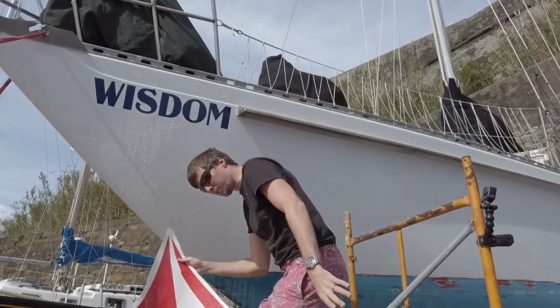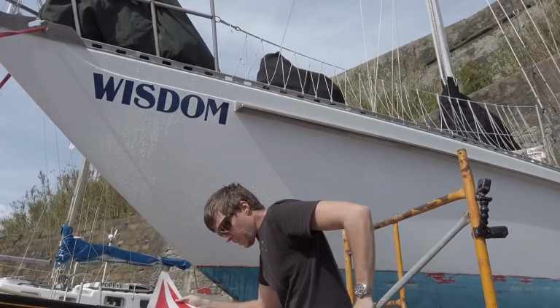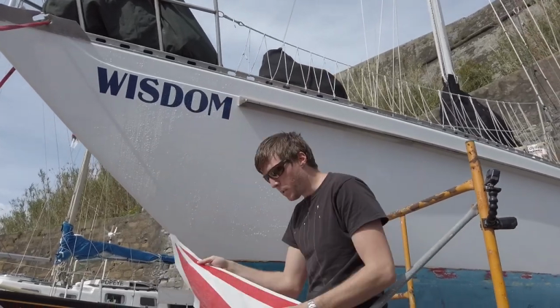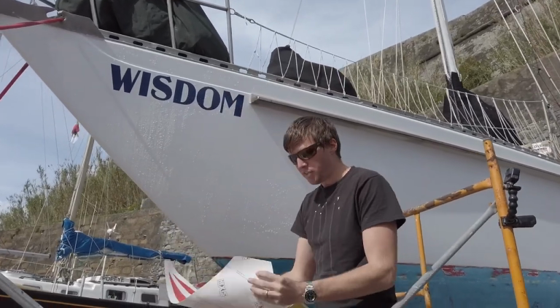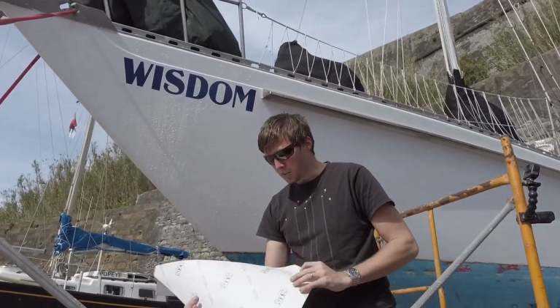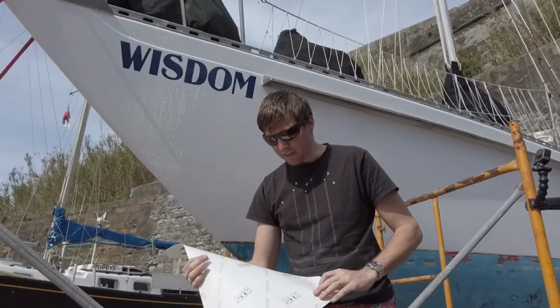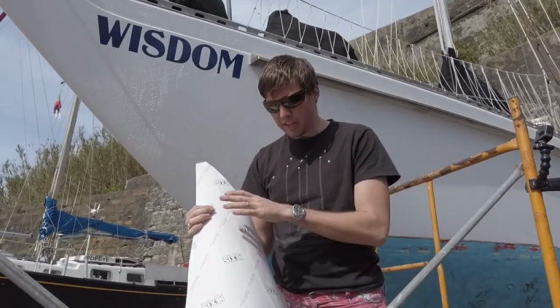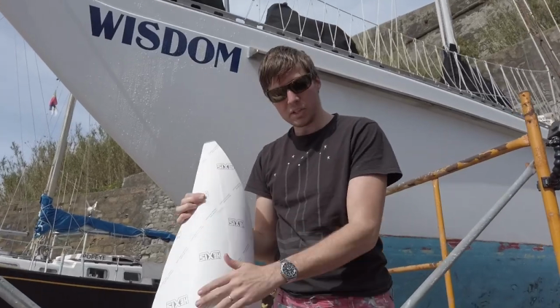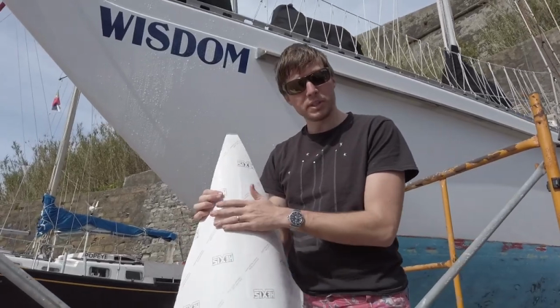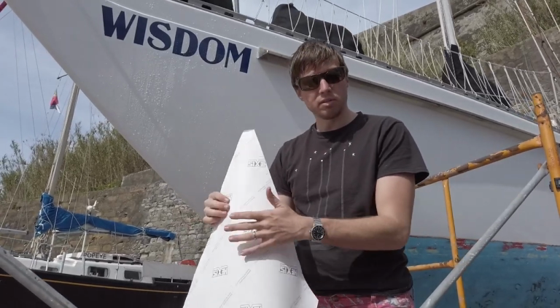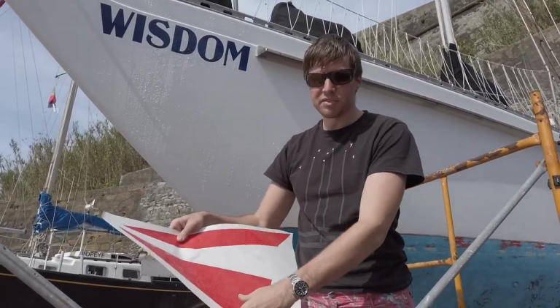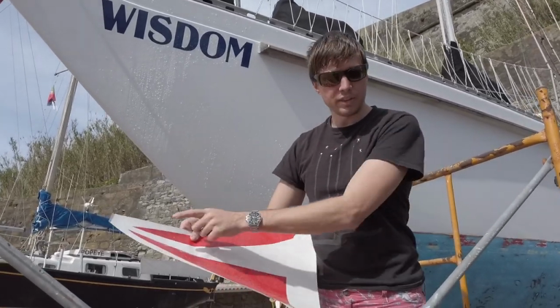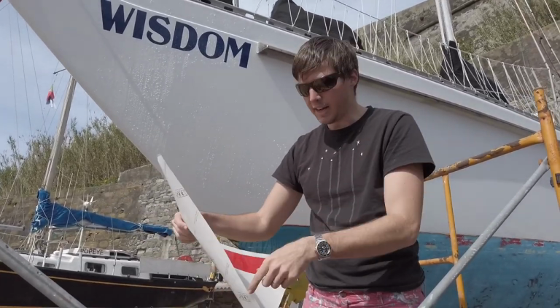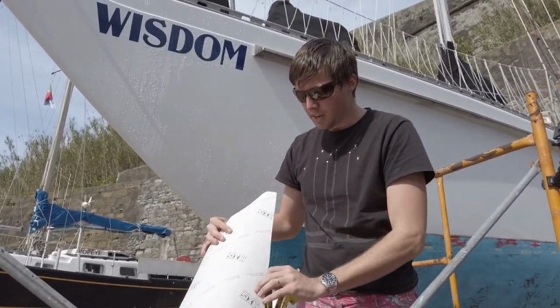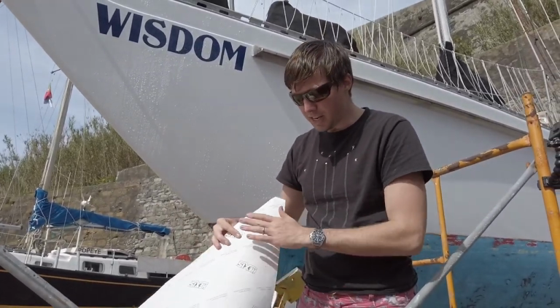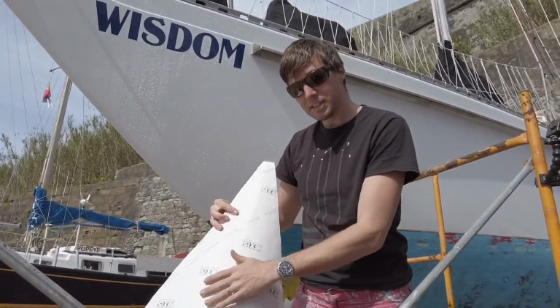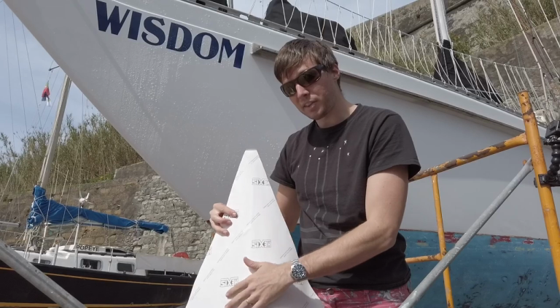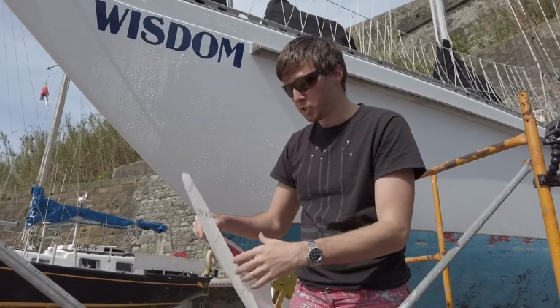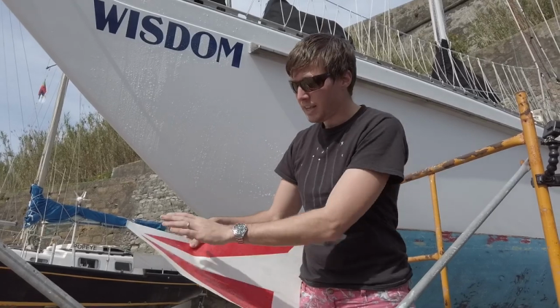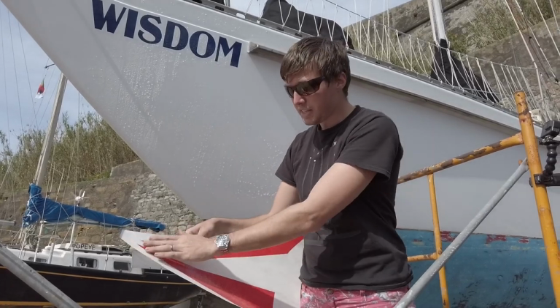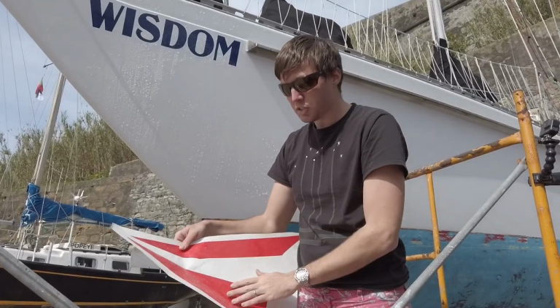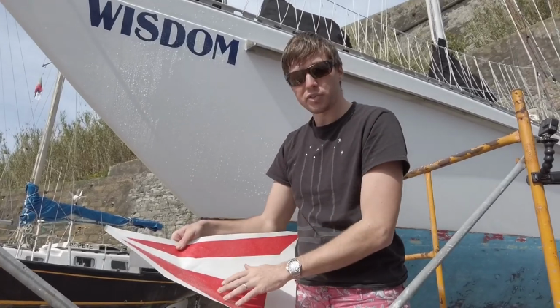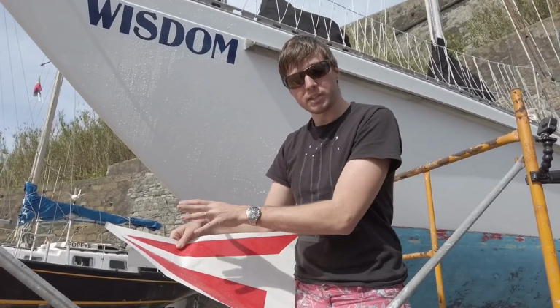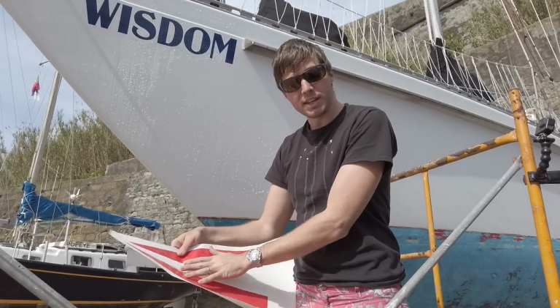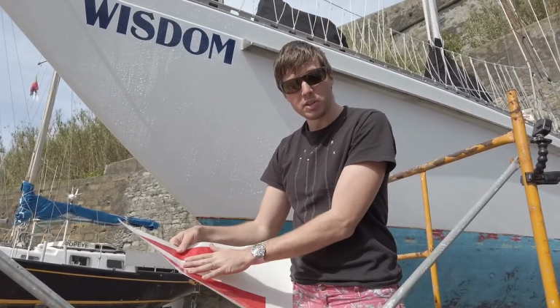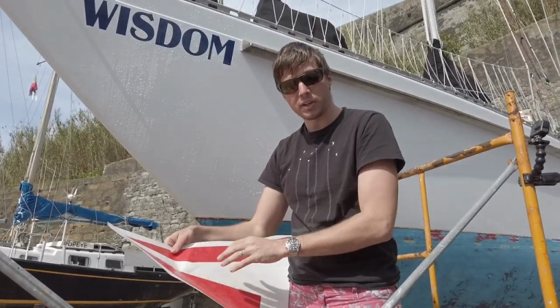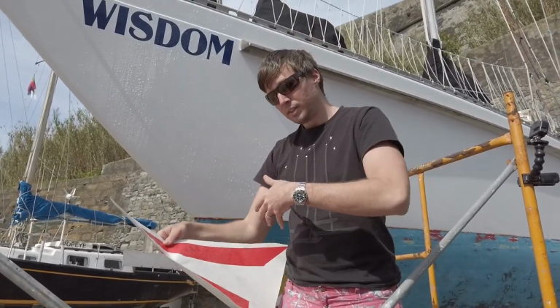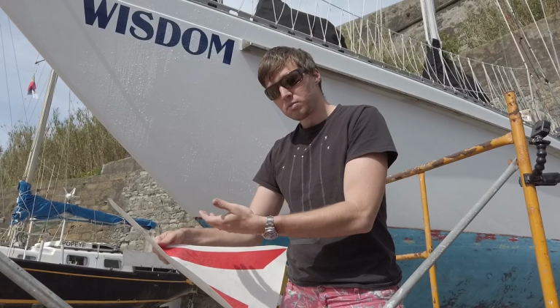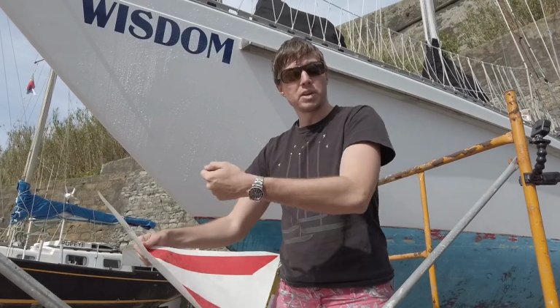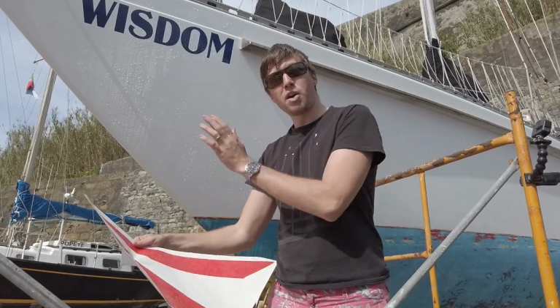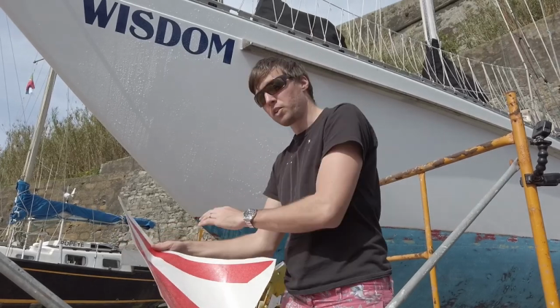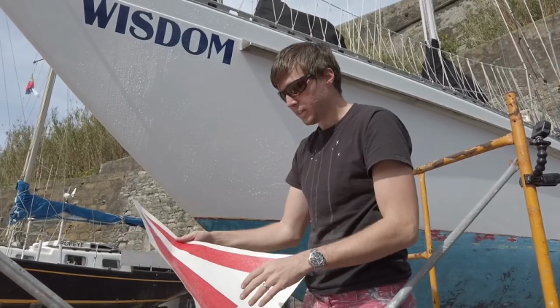The way this stuff works: you have the sticker, which is printed in vinyl, cut out of a sheet — this is the back of the vinyl sheet. This is just a transfer matrix that they stick onto the sticker so that you can peel it off and get it onto things.